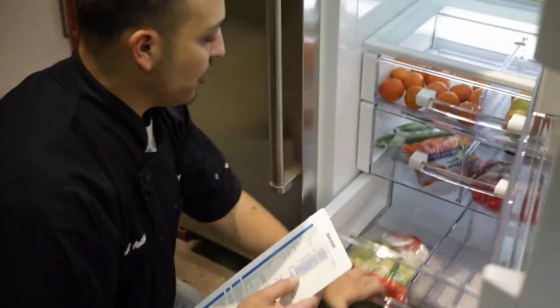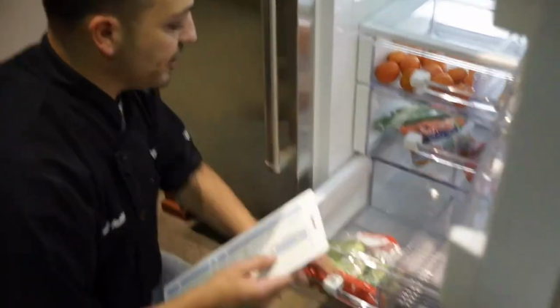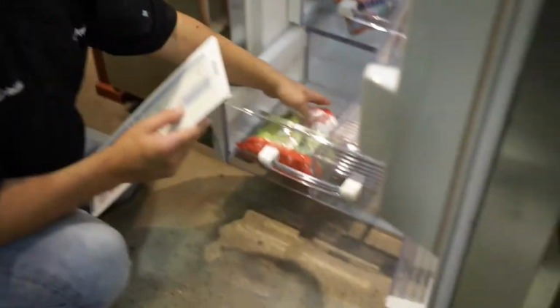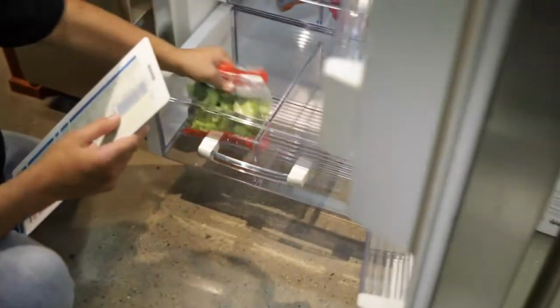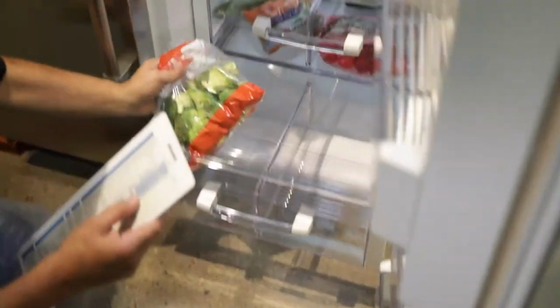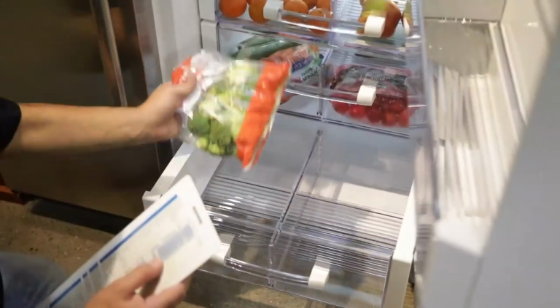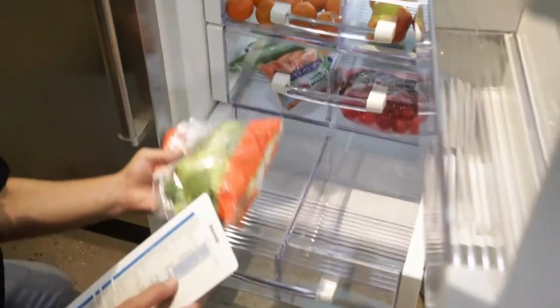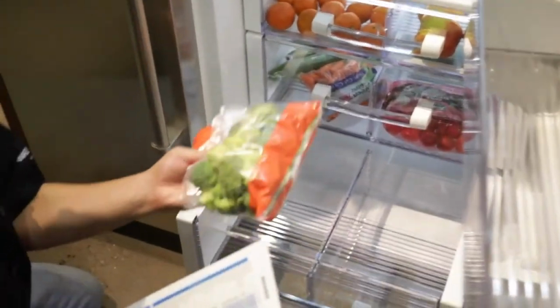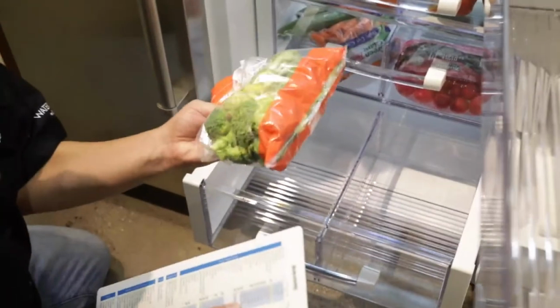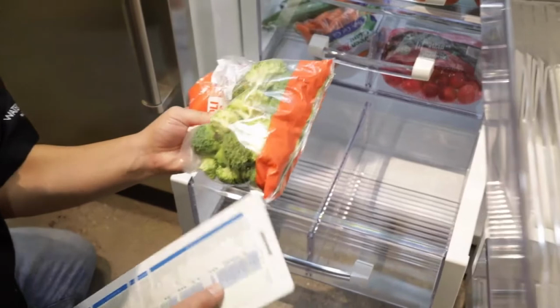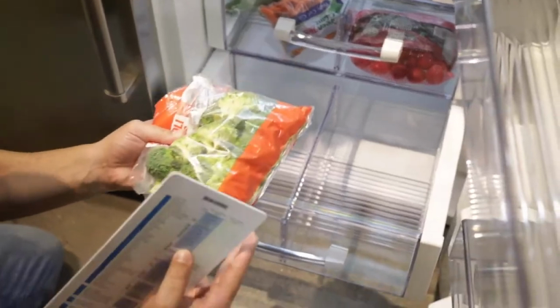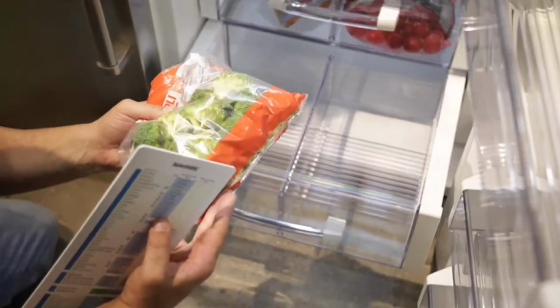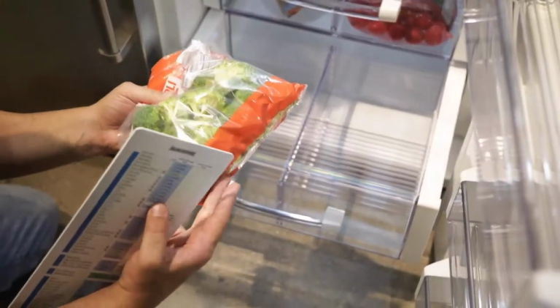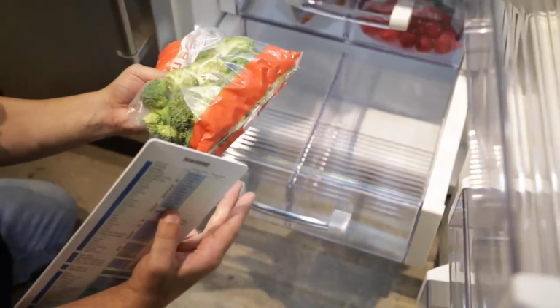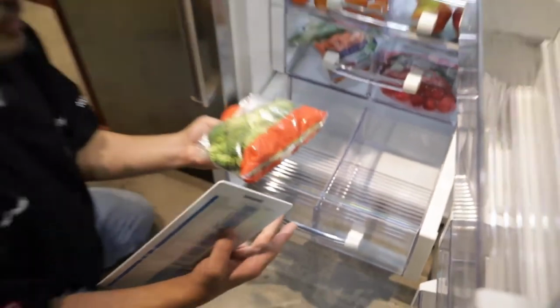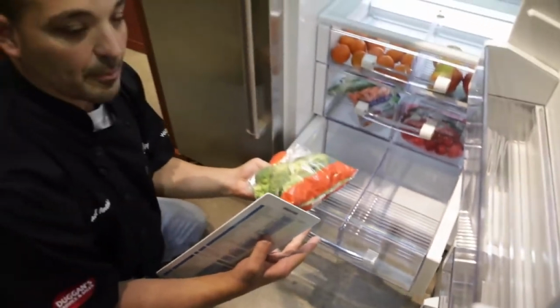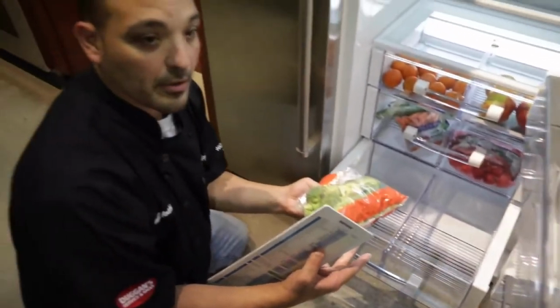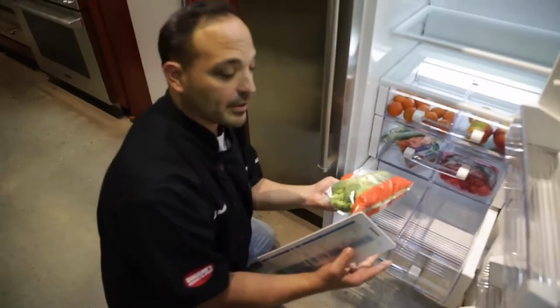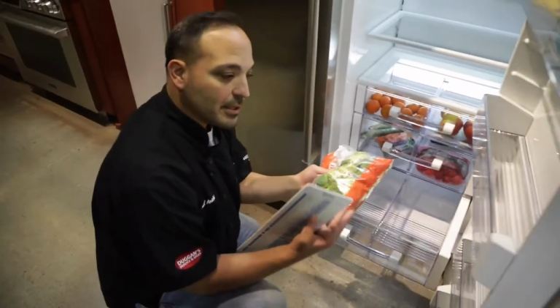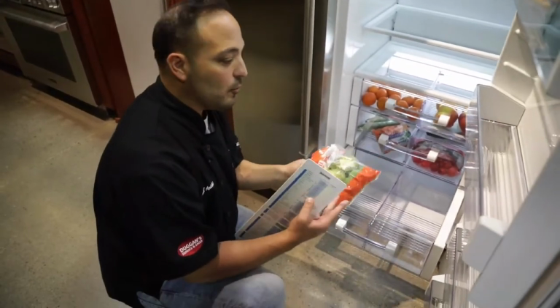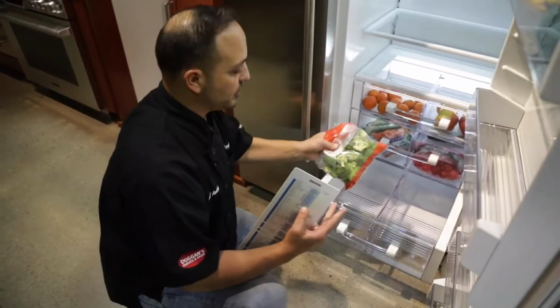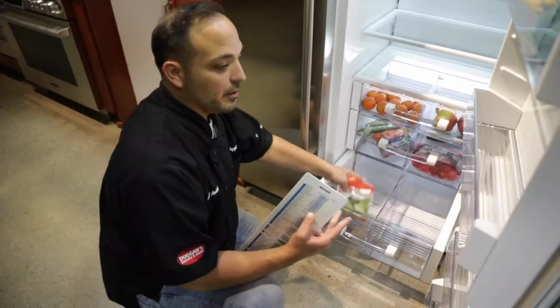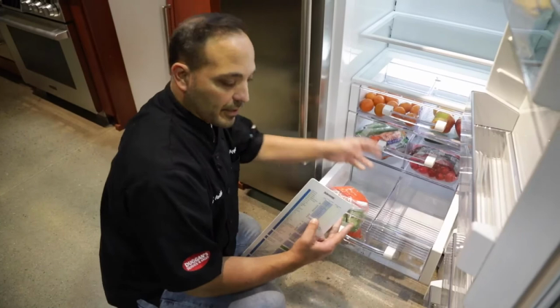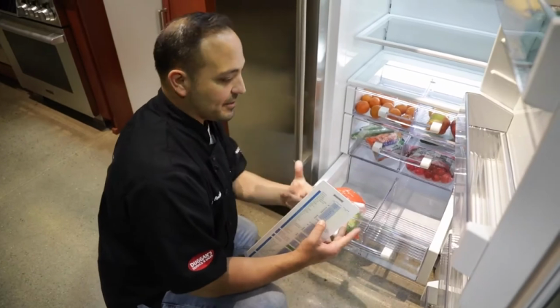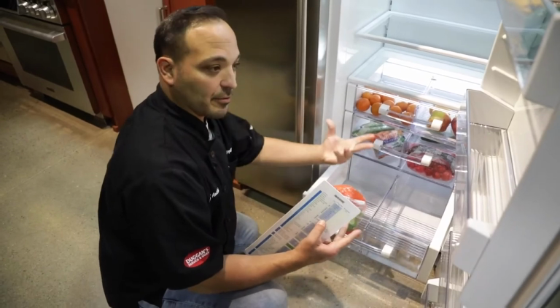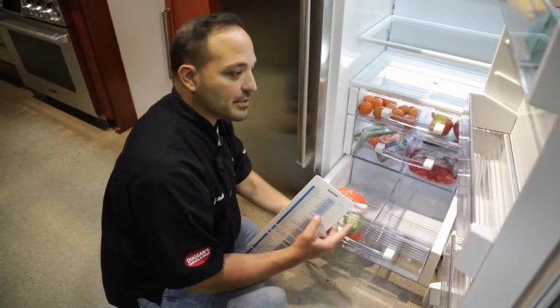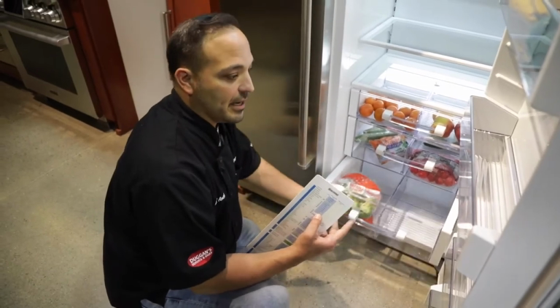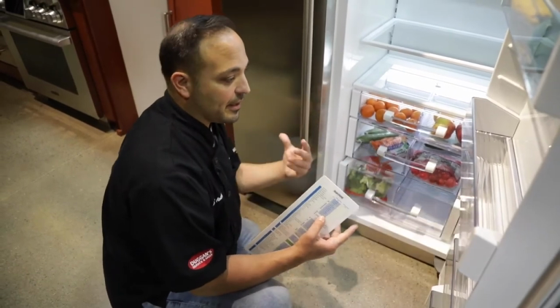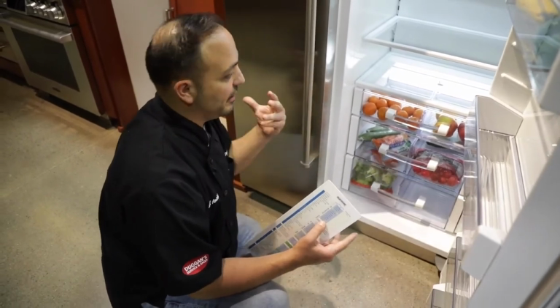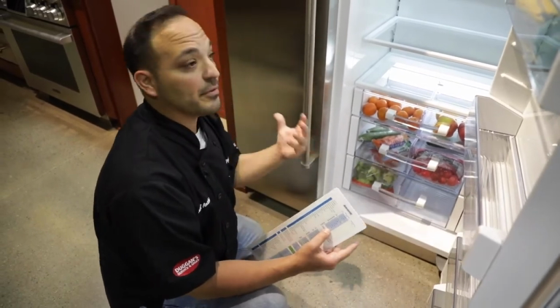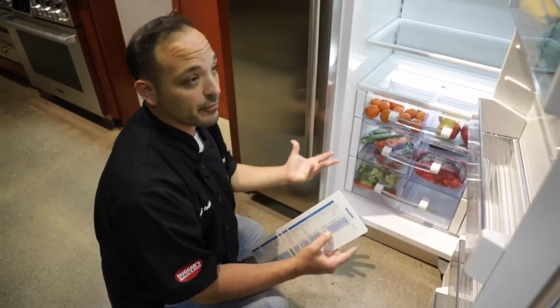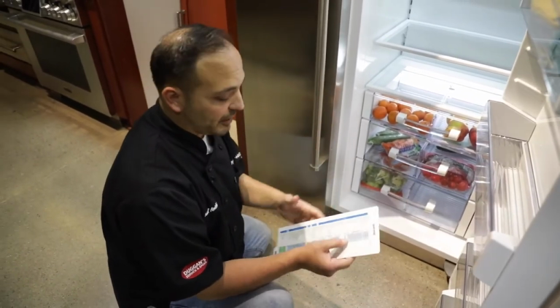Roll down here — broccoli like this. You're like, what am I going to do with this? I would put this in just a small Tupperware or something like that, but leave it open so the gases can release and keep your food fresher.